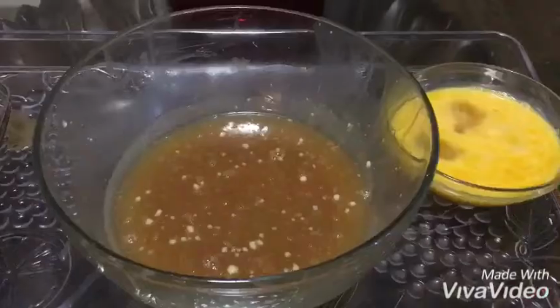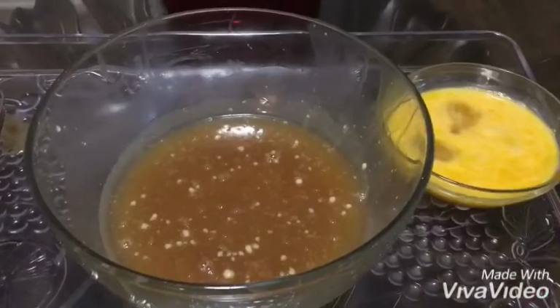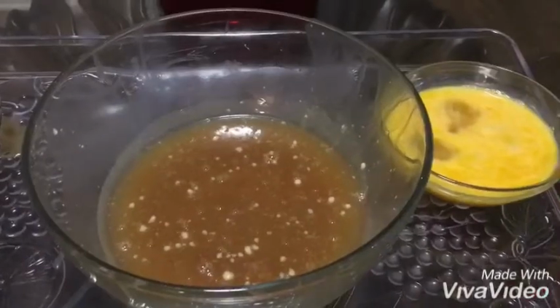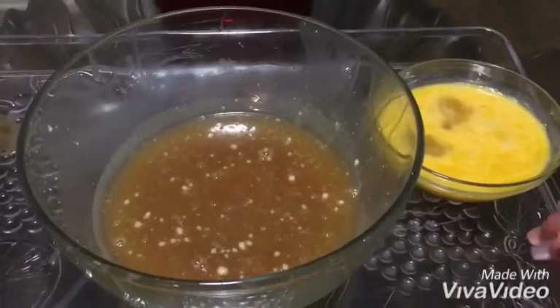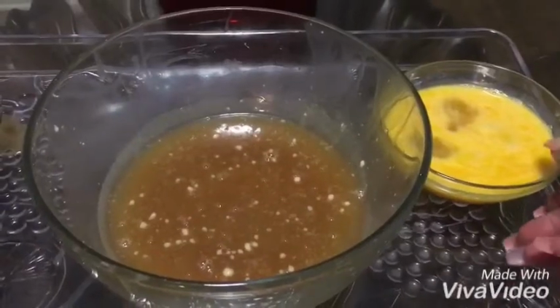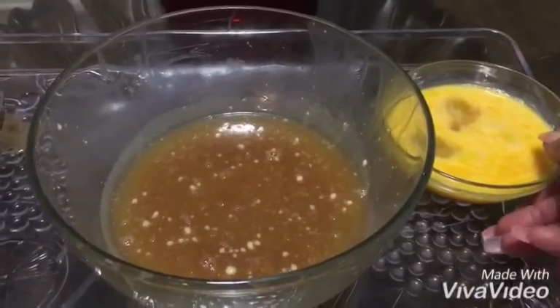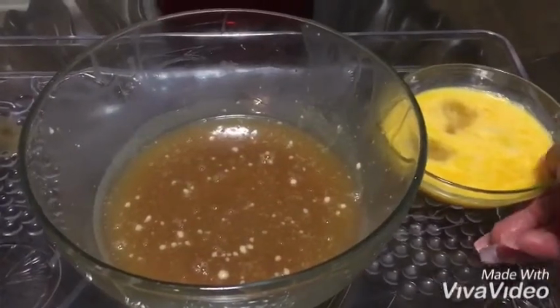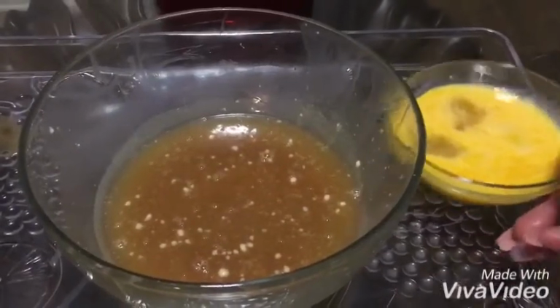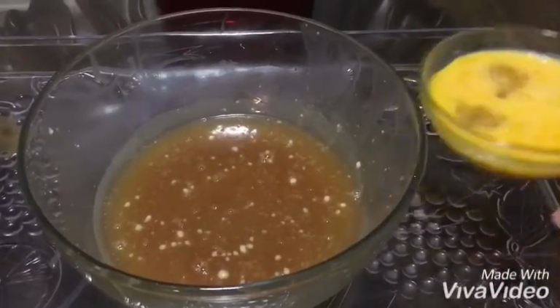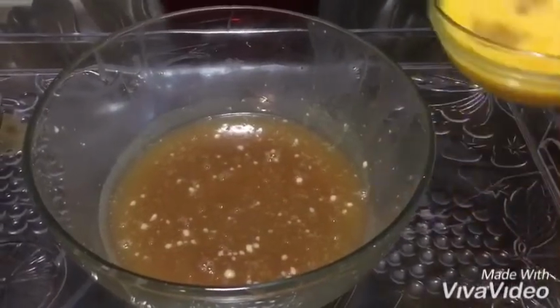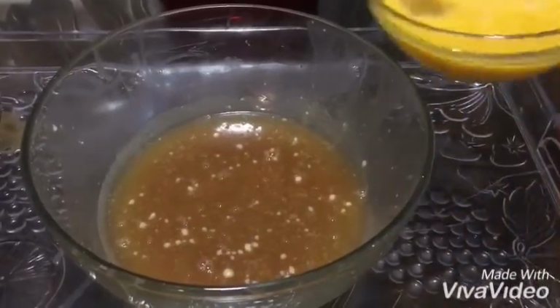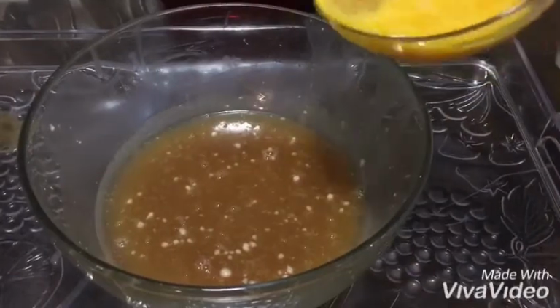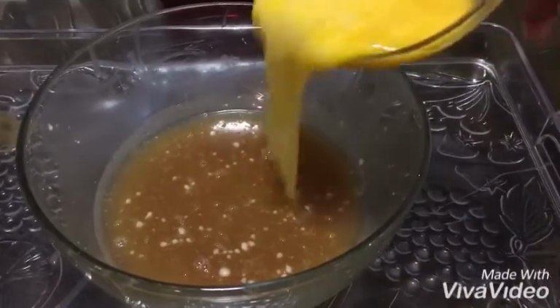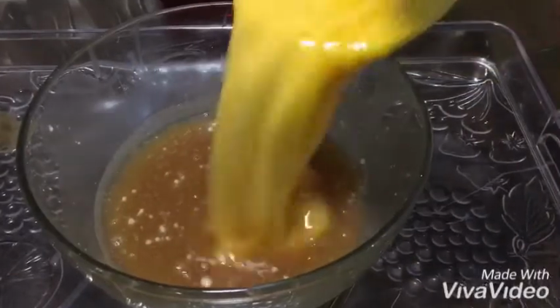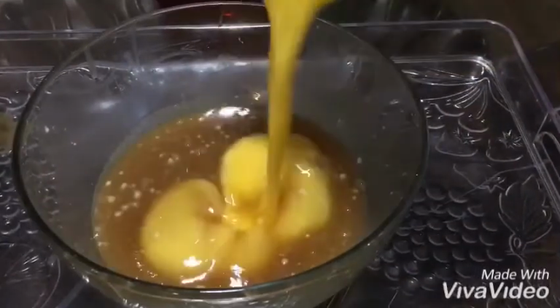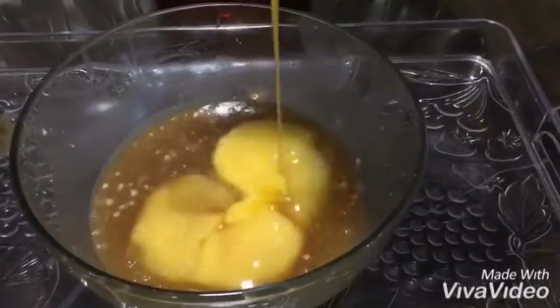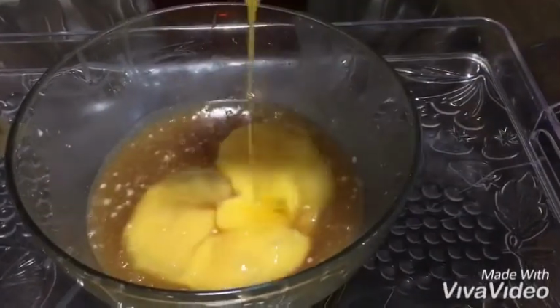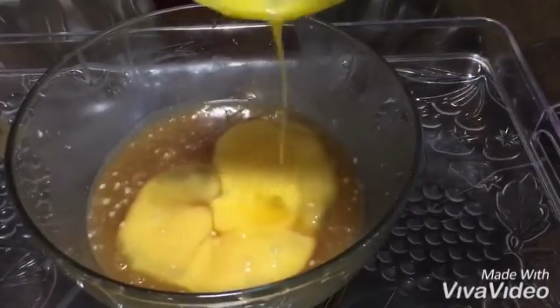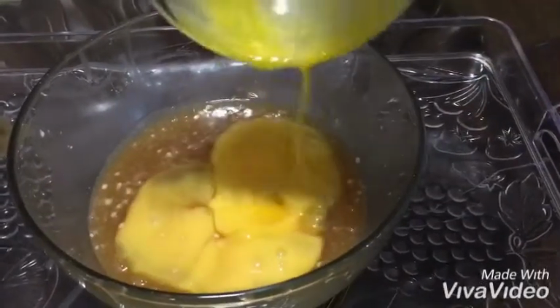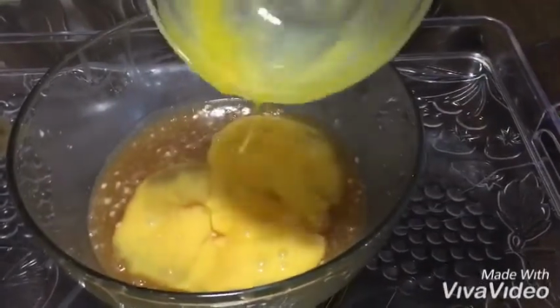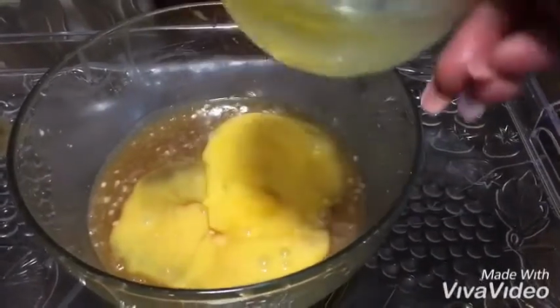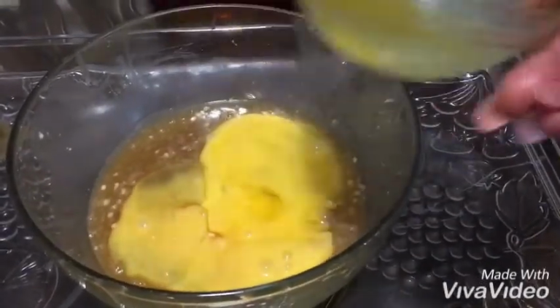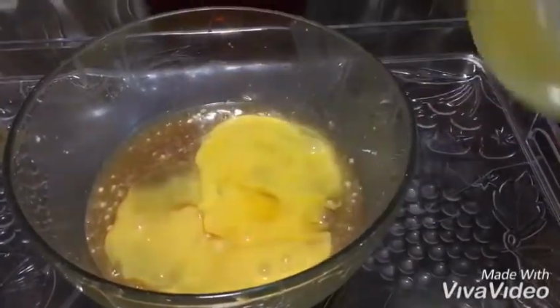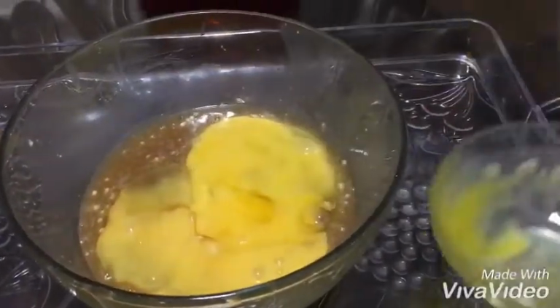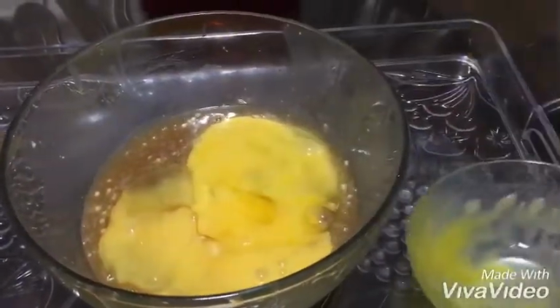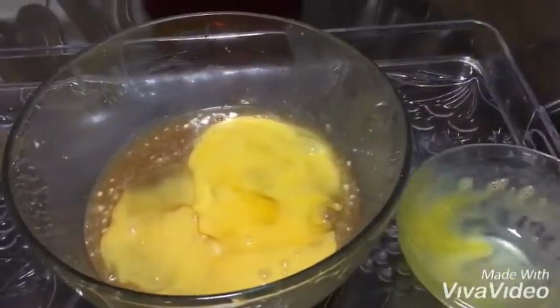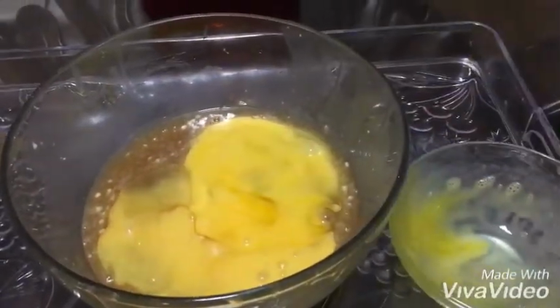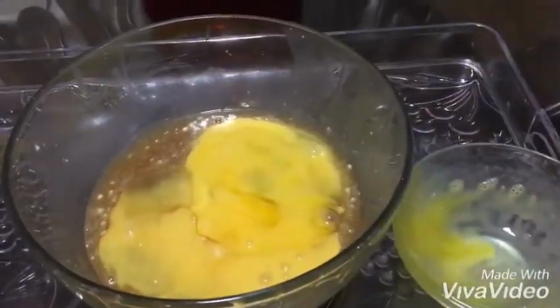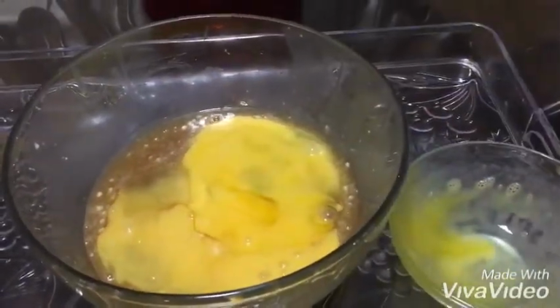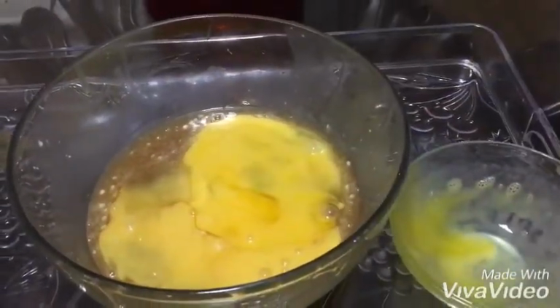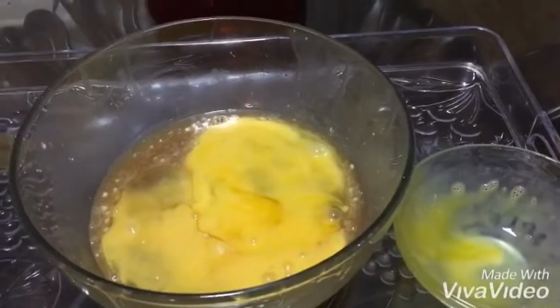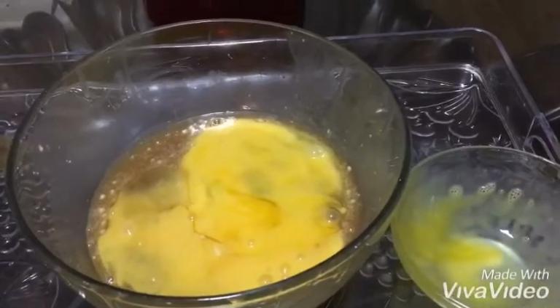Next, take your three beaten eggs, pour them into the mixture, and mix it all together.